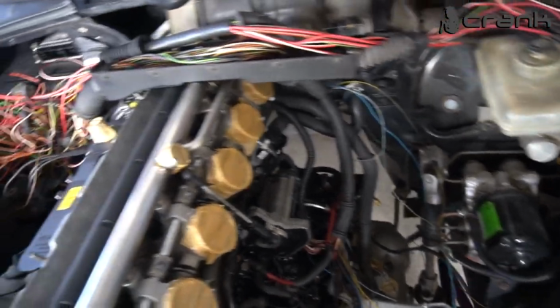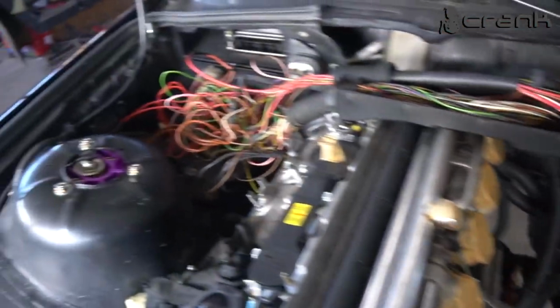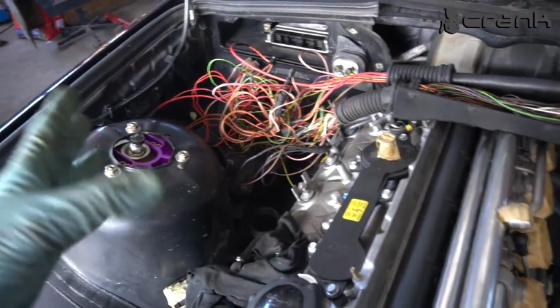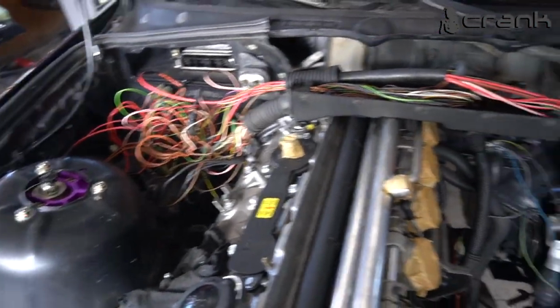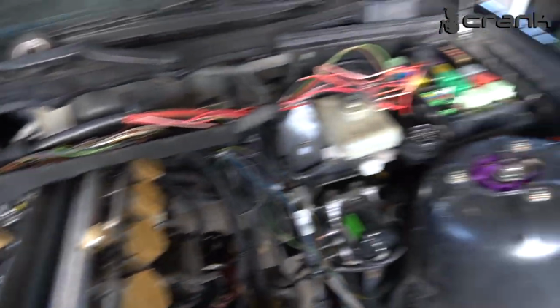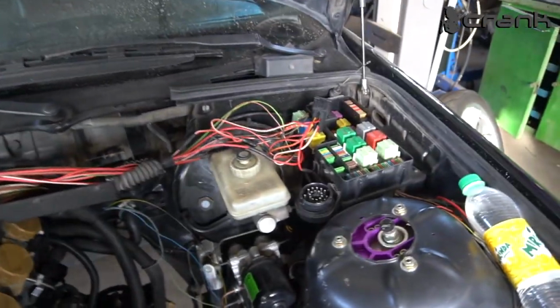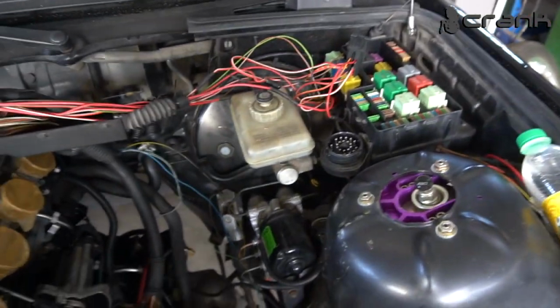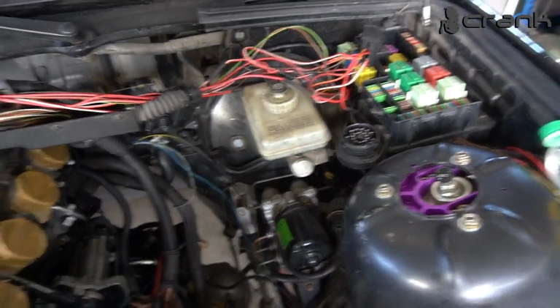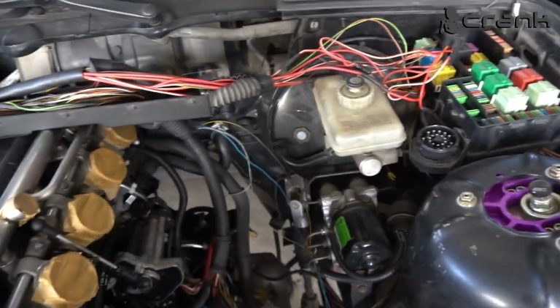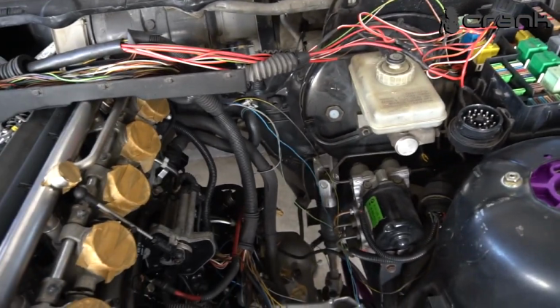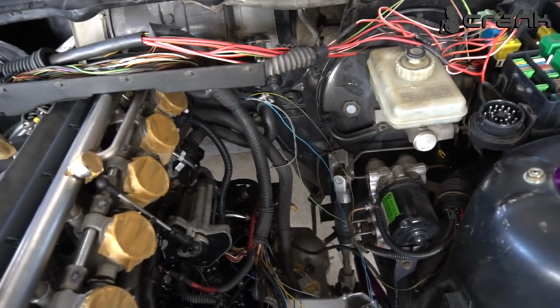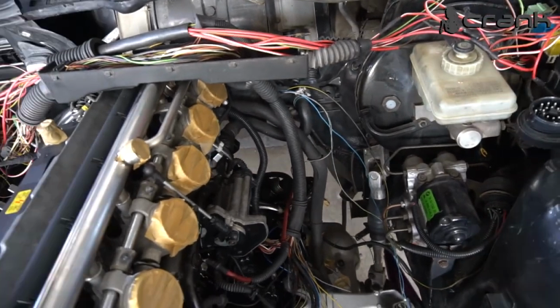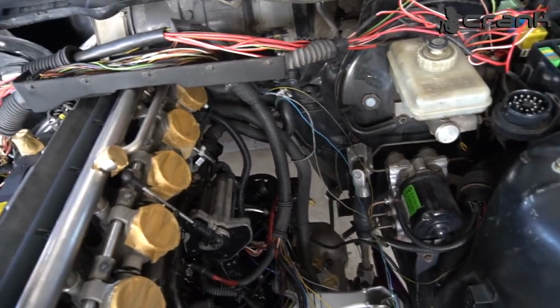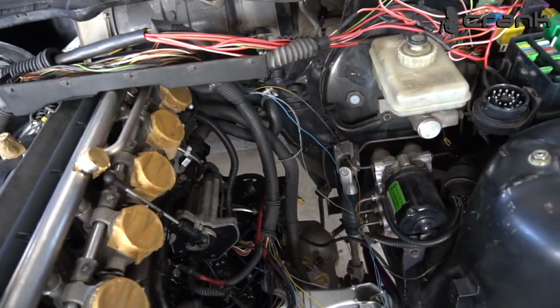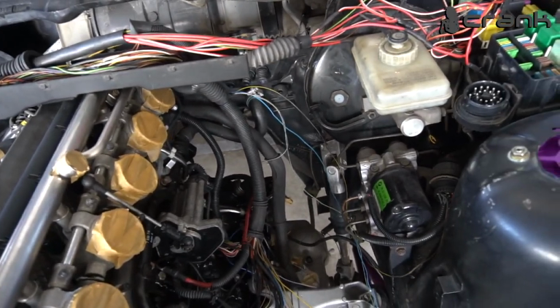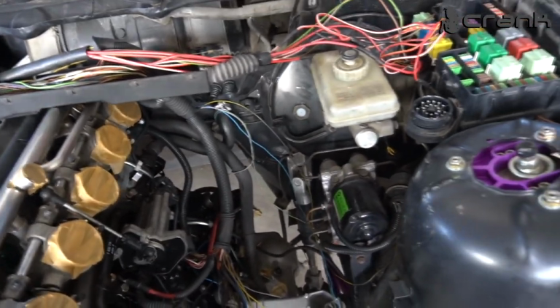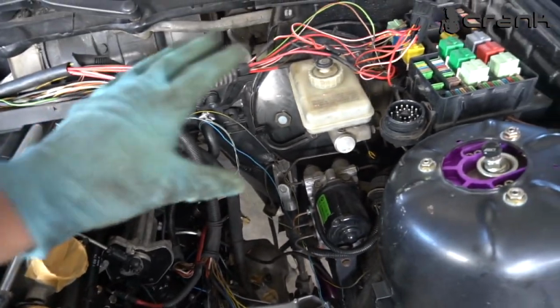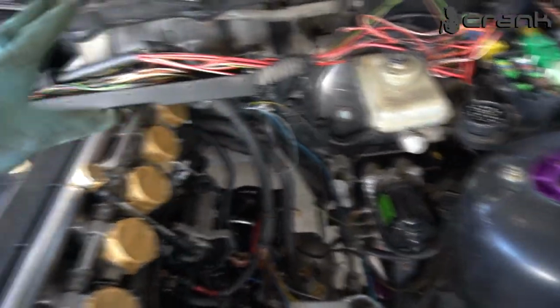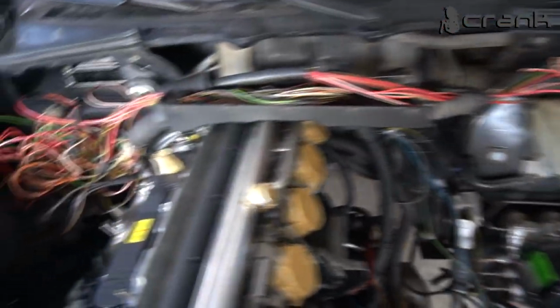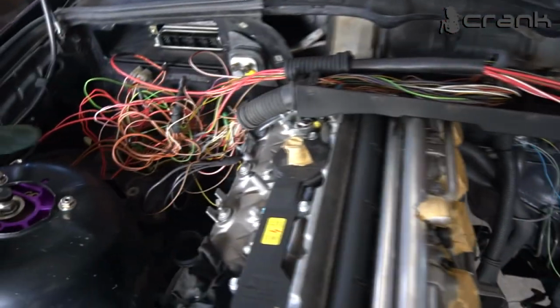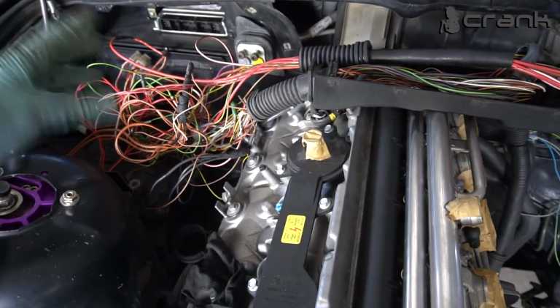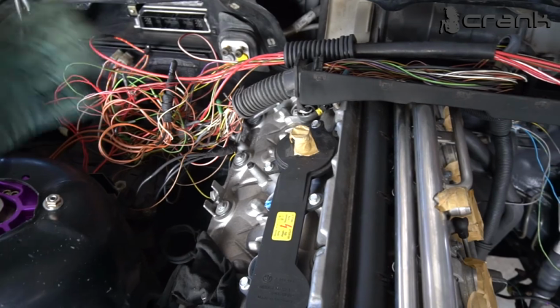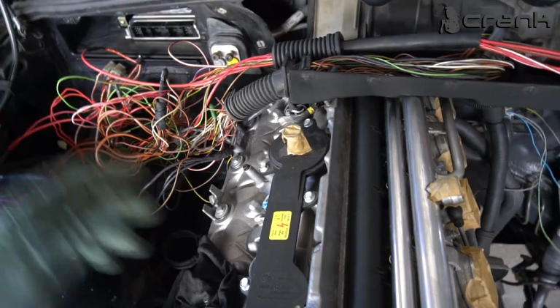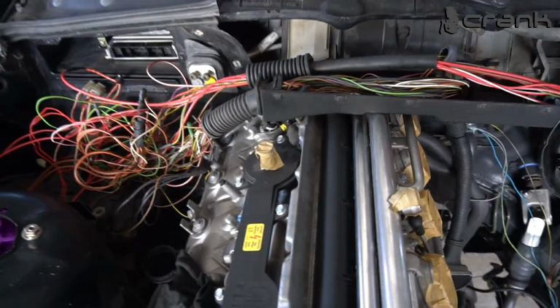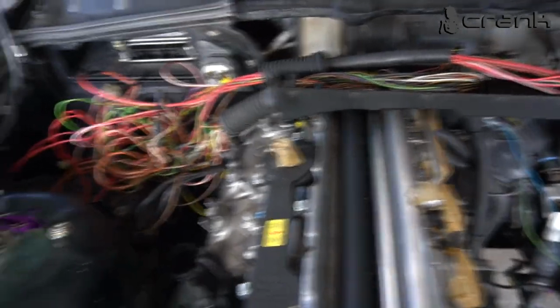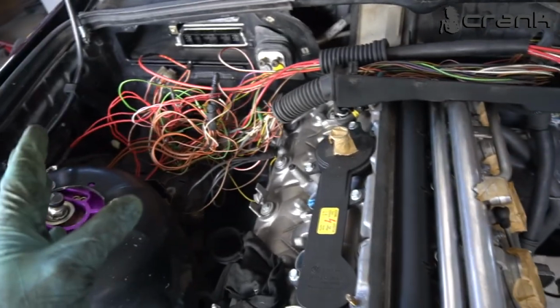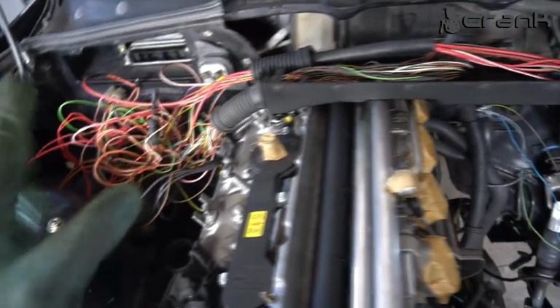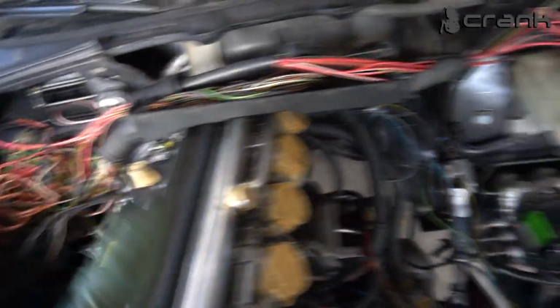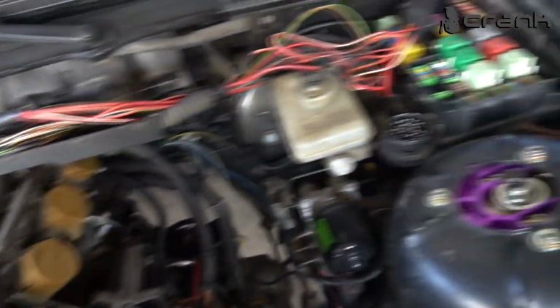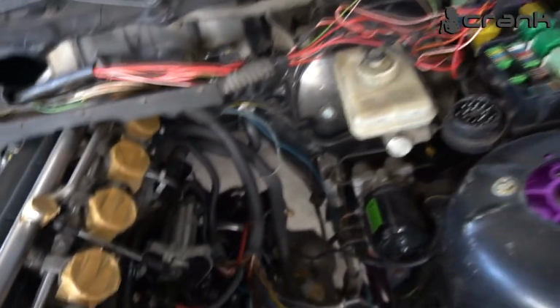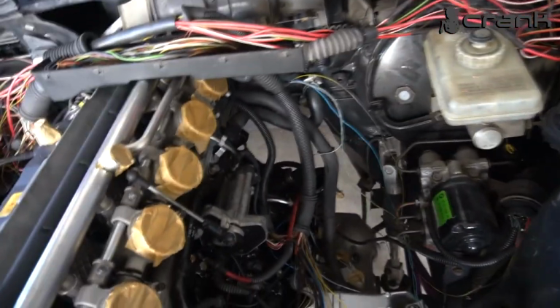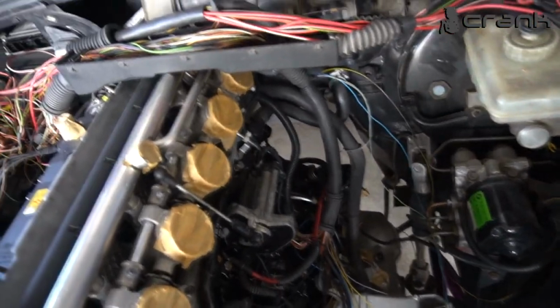Right now it's a mess. When I start the engine and see that everything is okay, I'm going to clean up and wrap everything up. But for now I'm going to keep it like that, because I'm not sure everything is going to be okay.